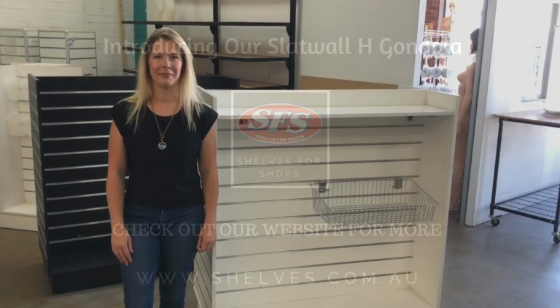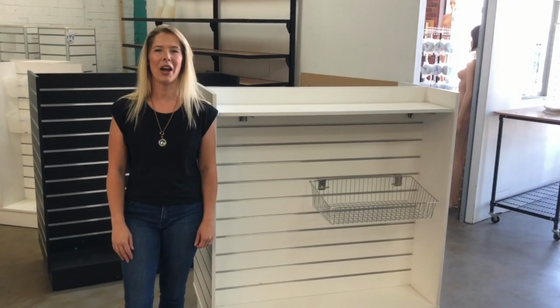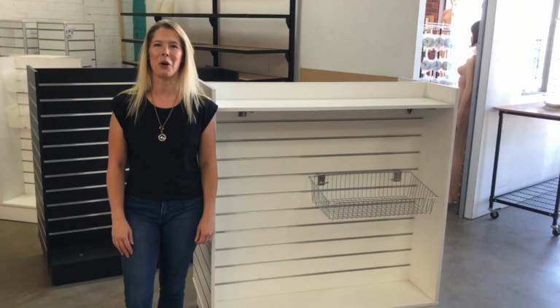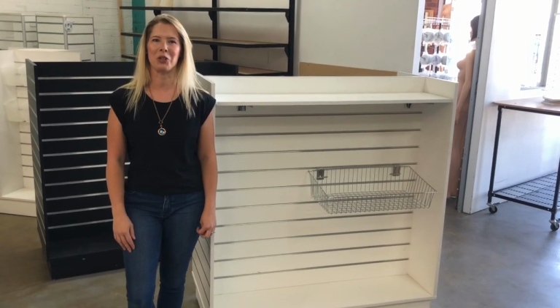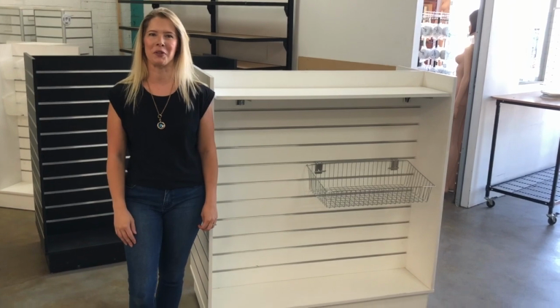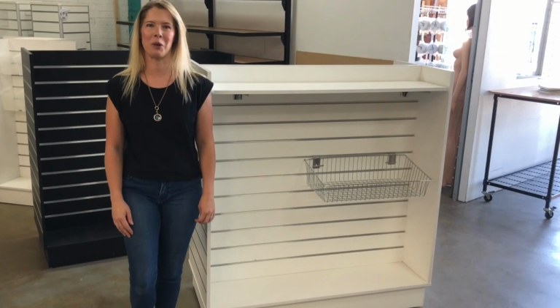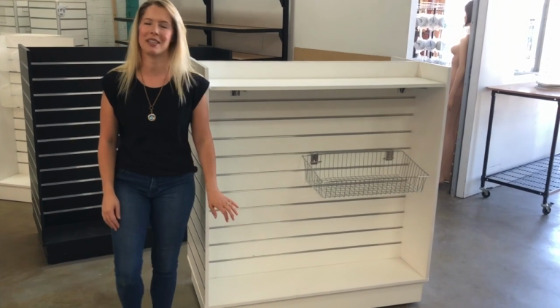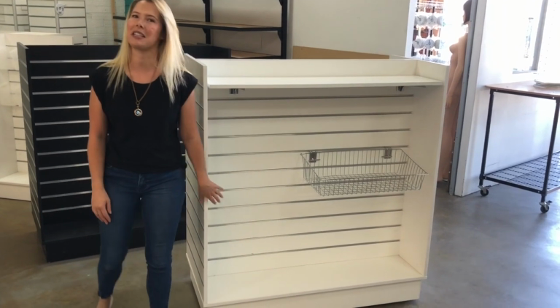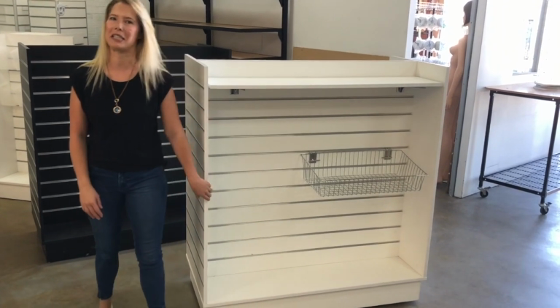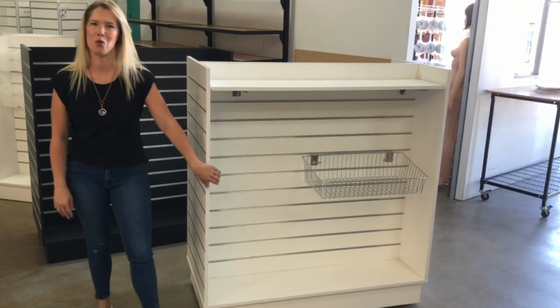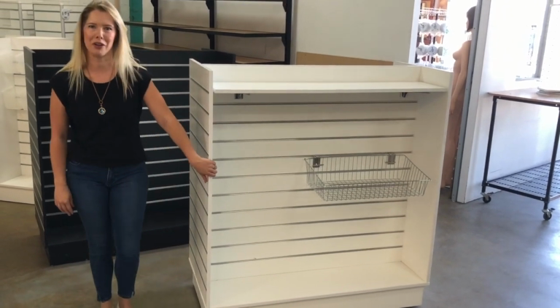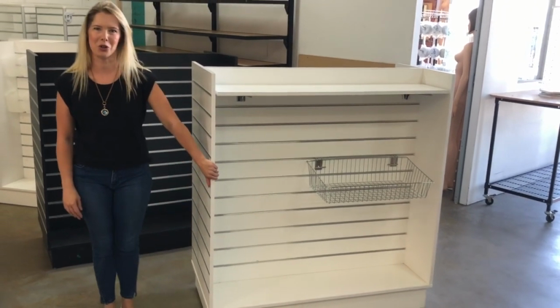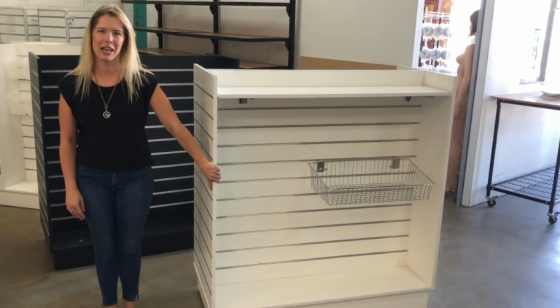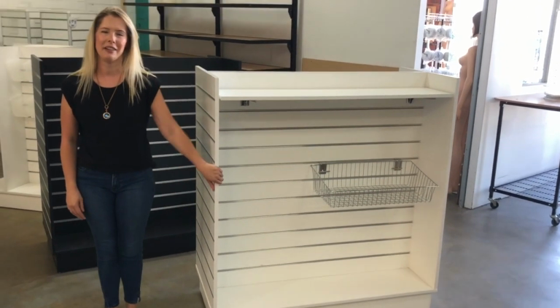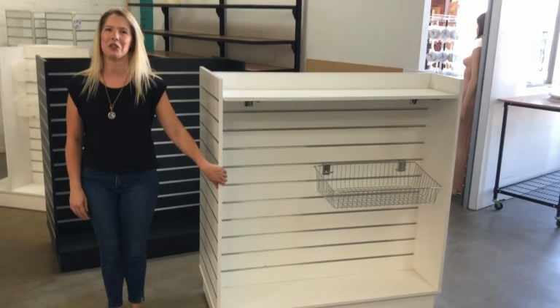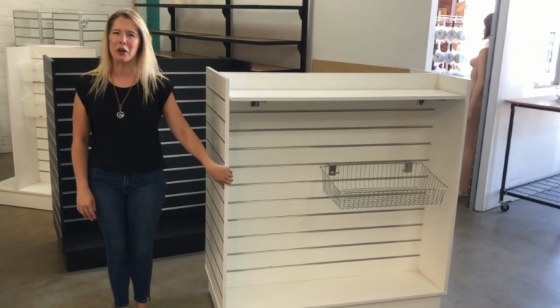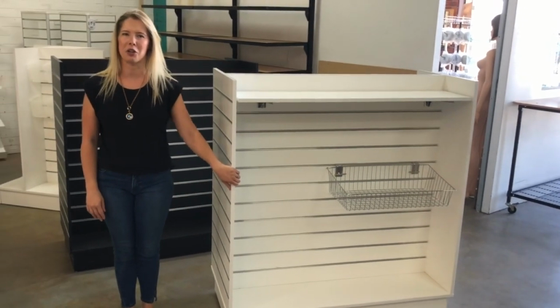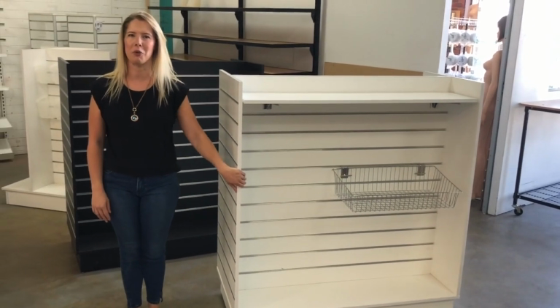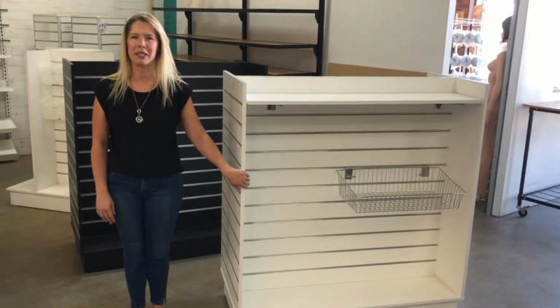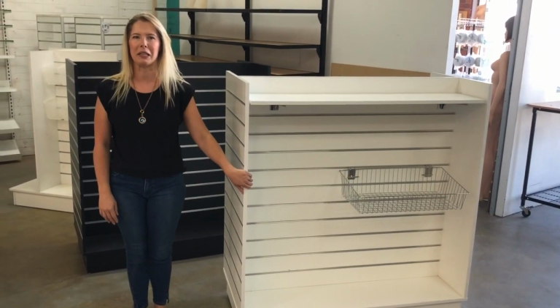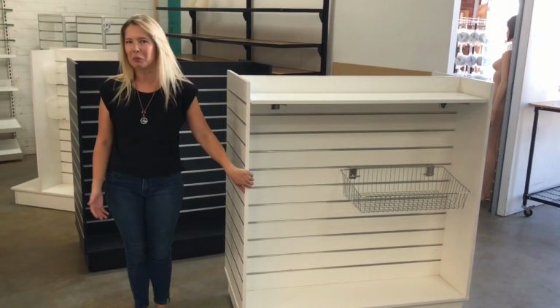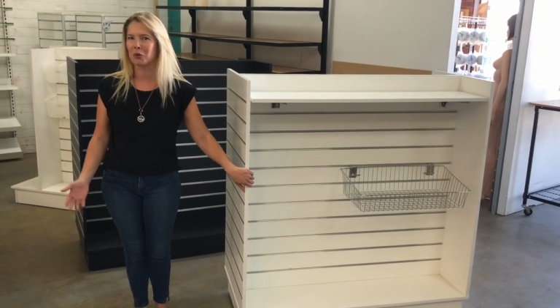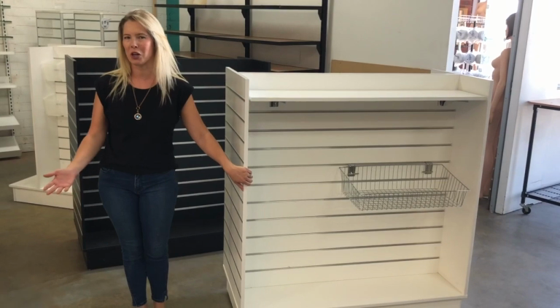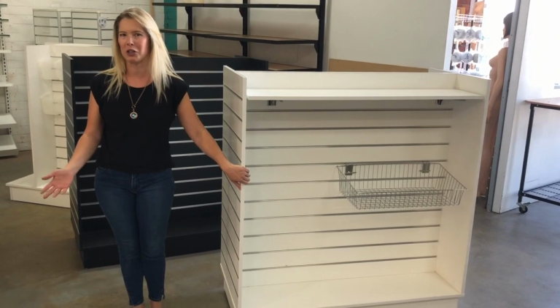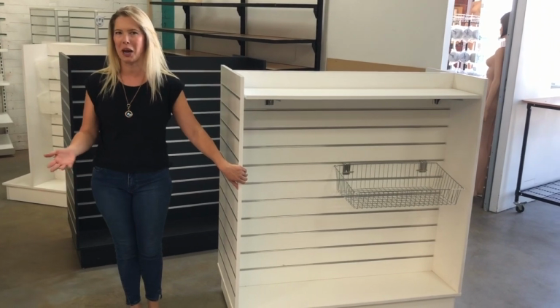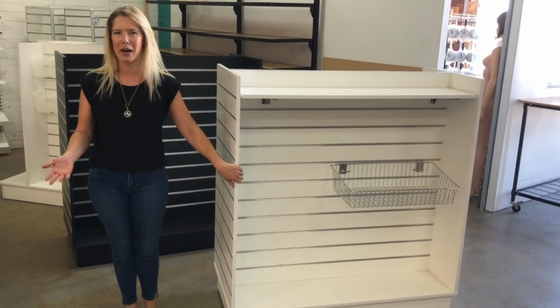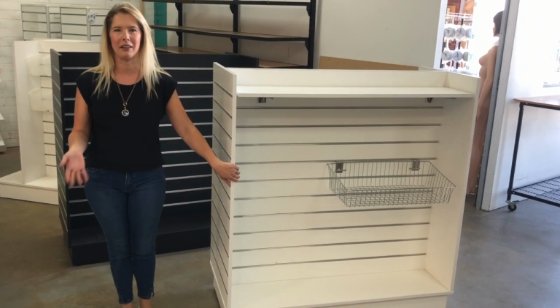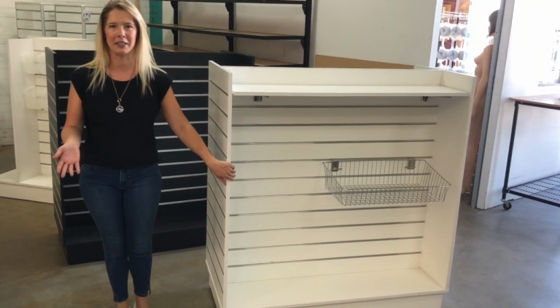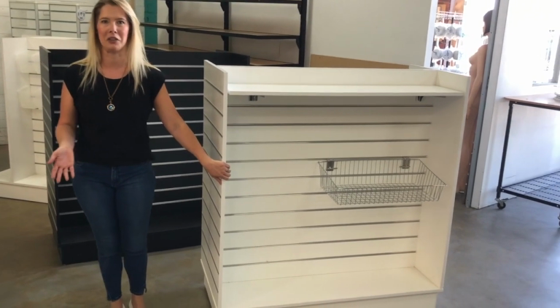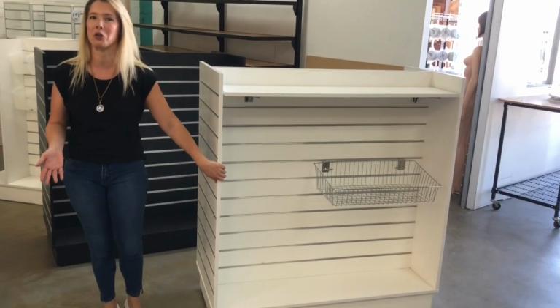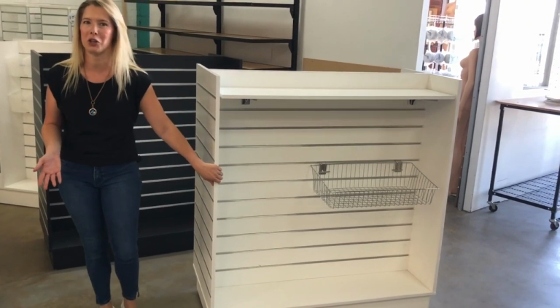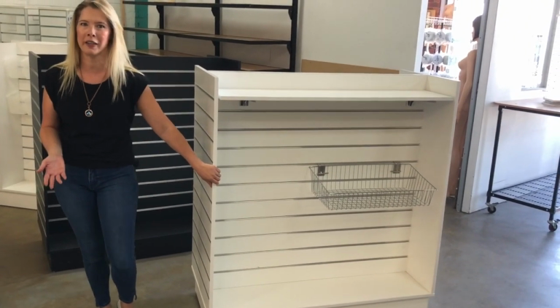Hi and welcome to Shelves for Shops. This is our Slap Ball H Gondola. This is a great option if you want something a little bit more stylish and upmarket than our standard gondola shelving.